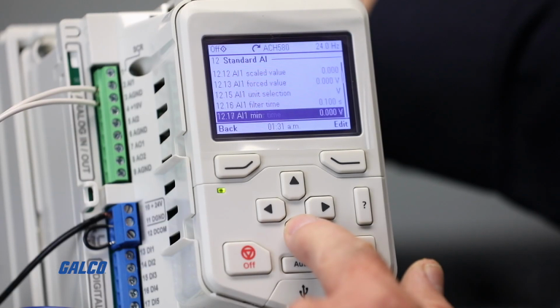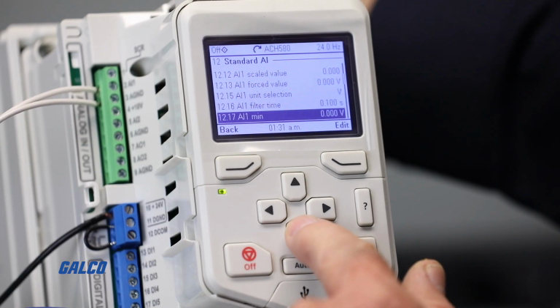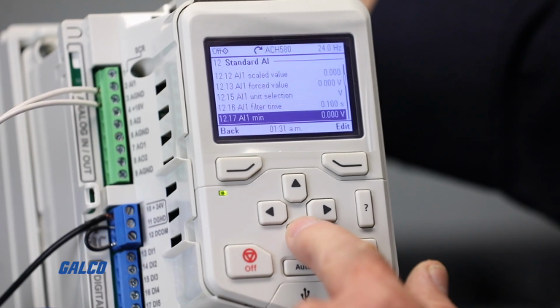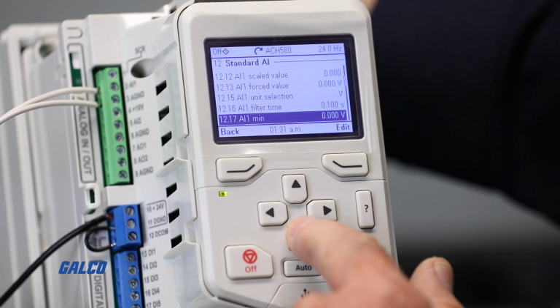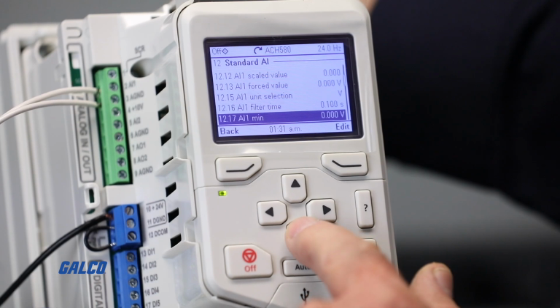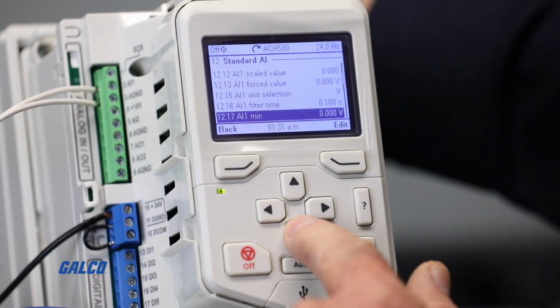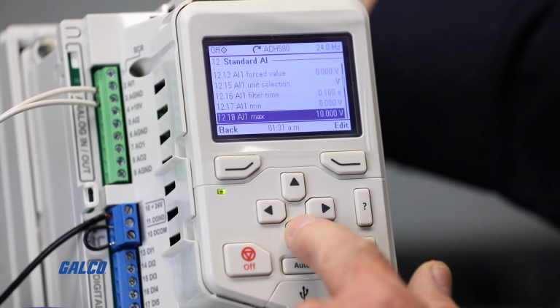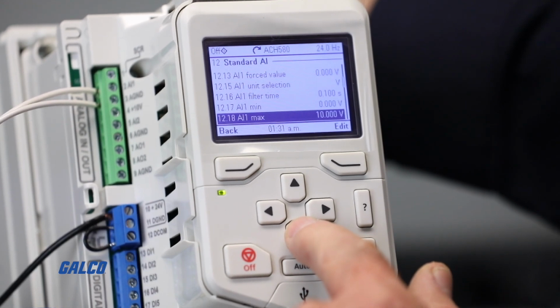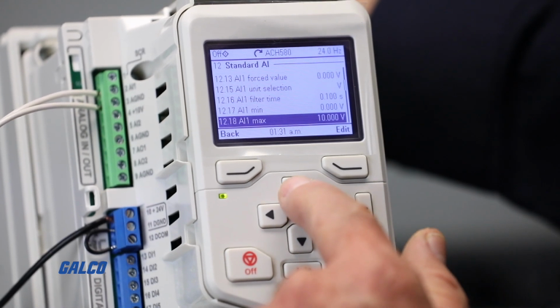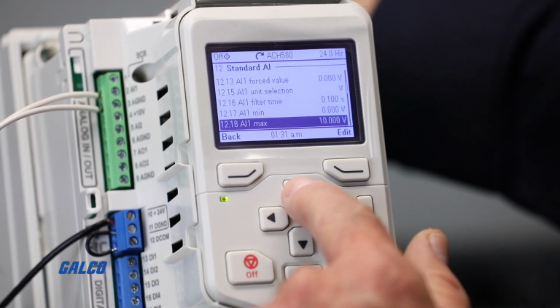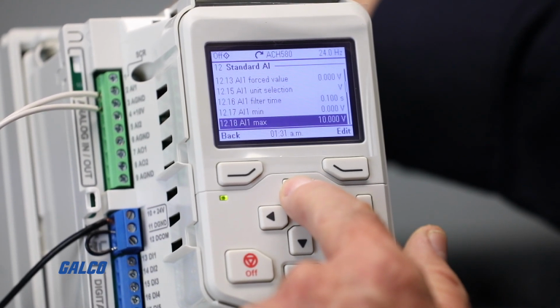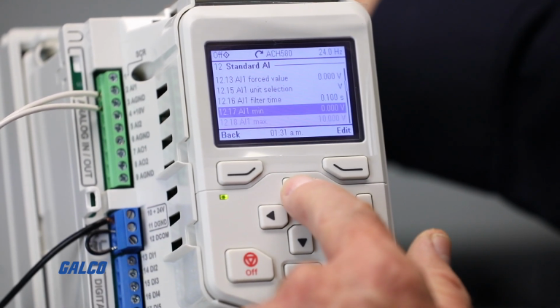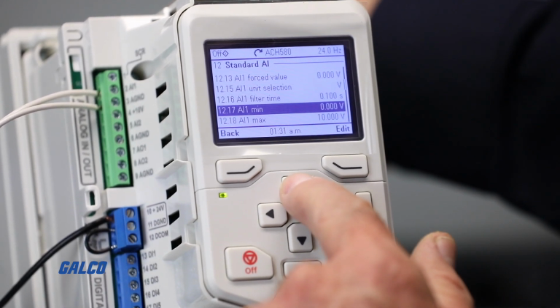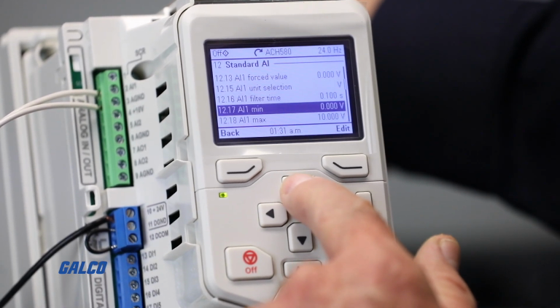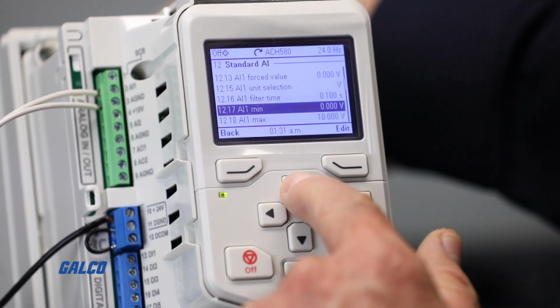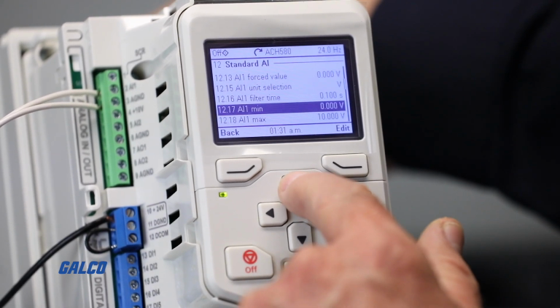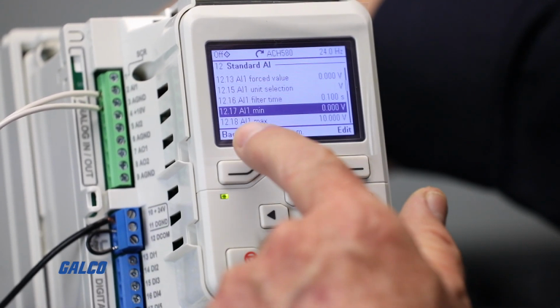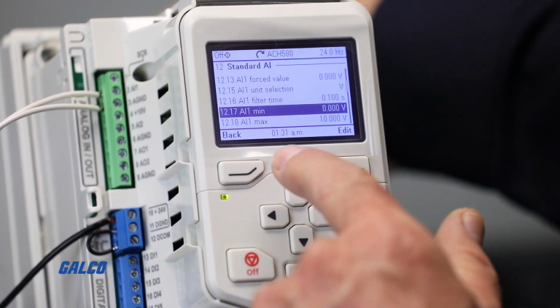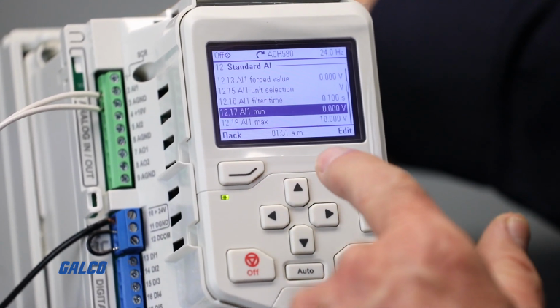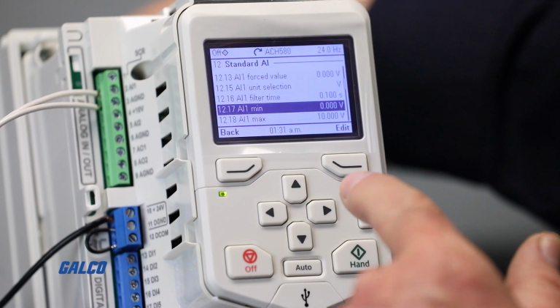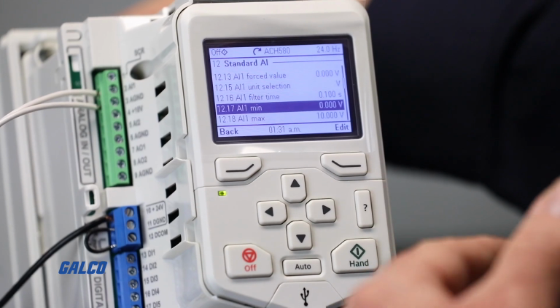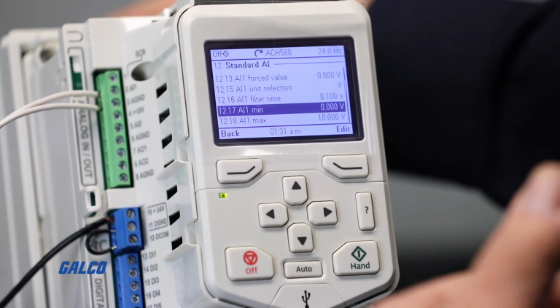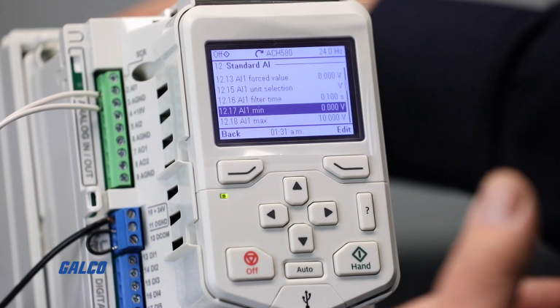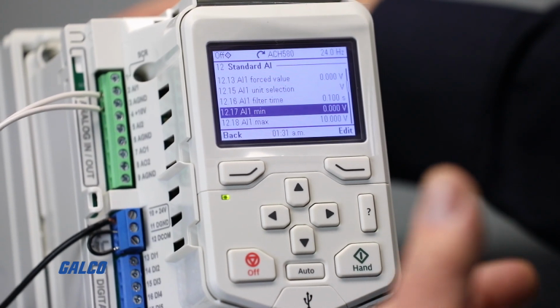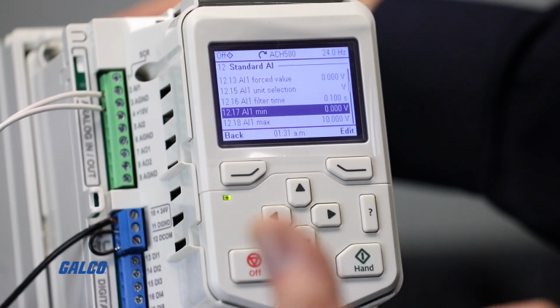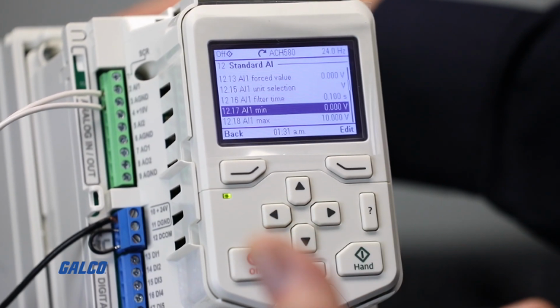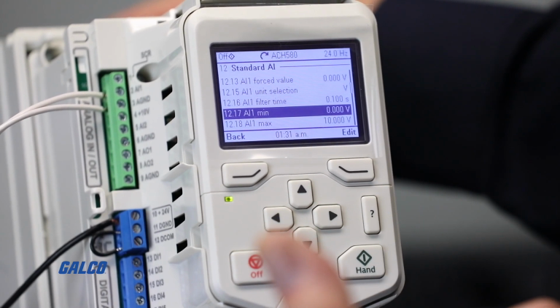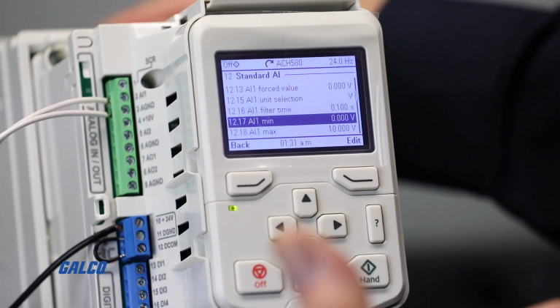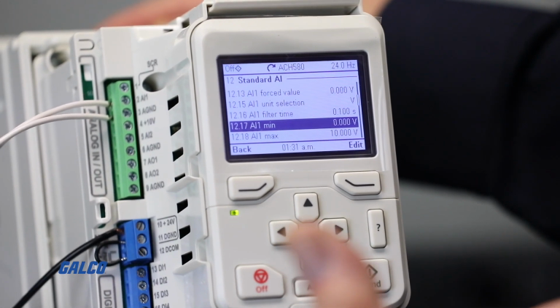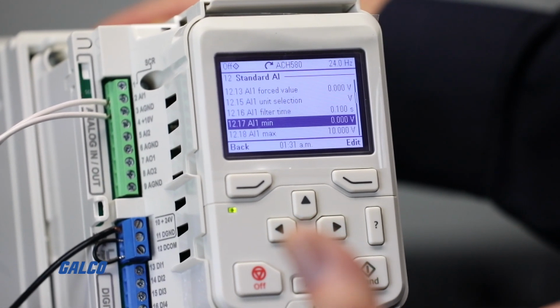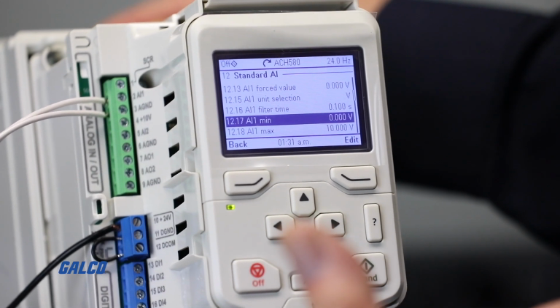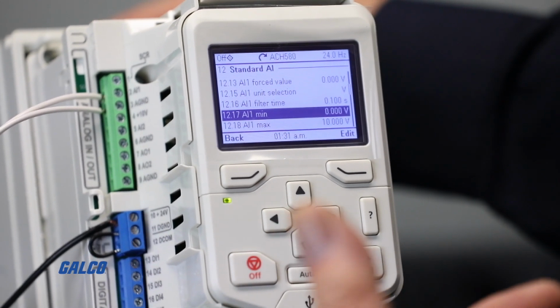Parameter group 1217 and 1218 are analog input 1 min and max respectively, used for scaling the signal if necessary.